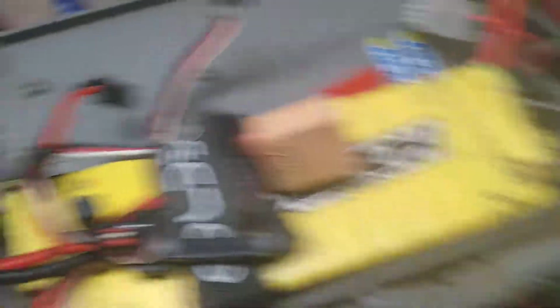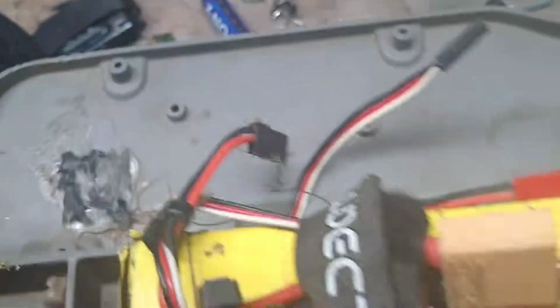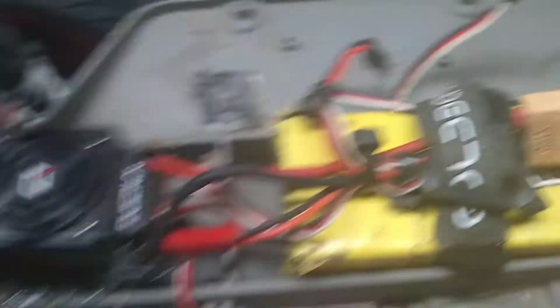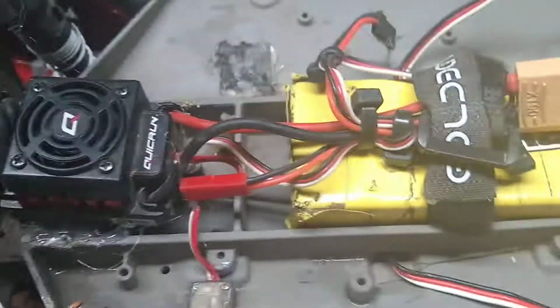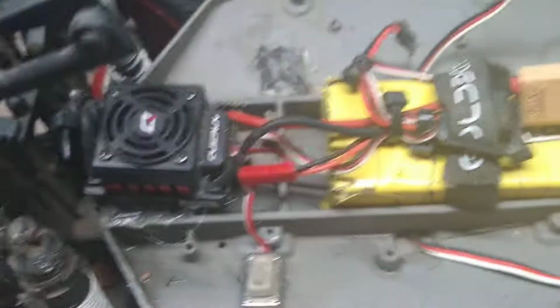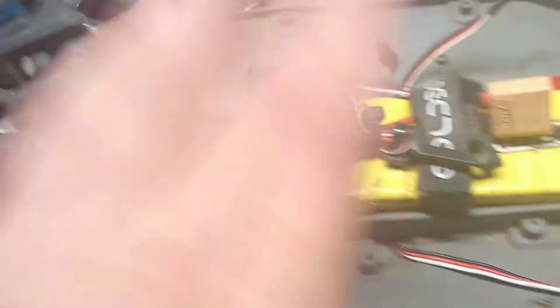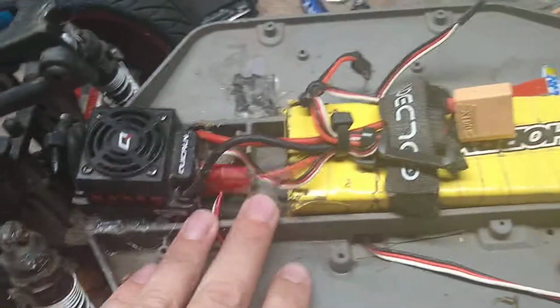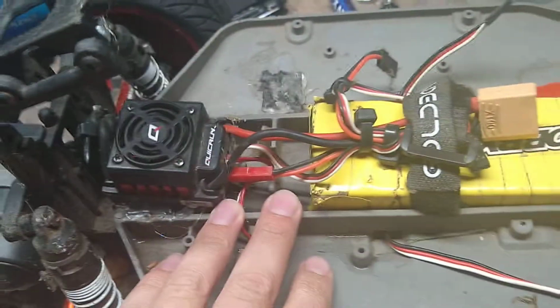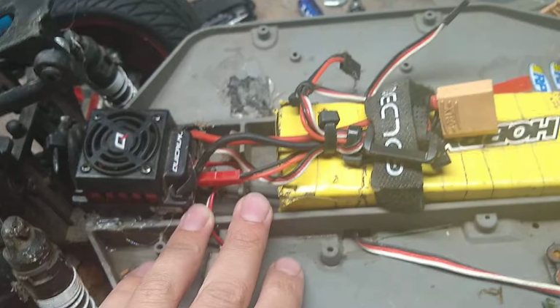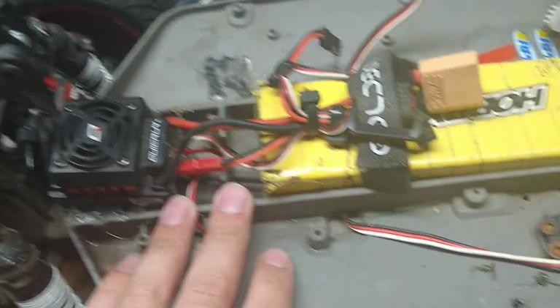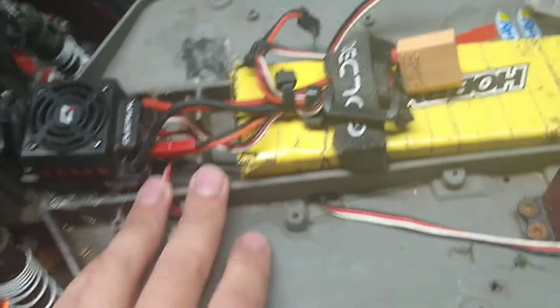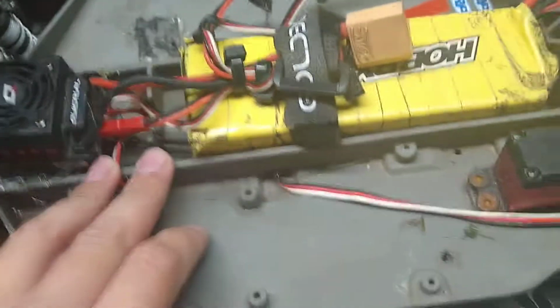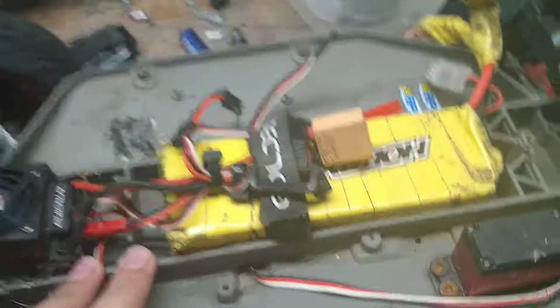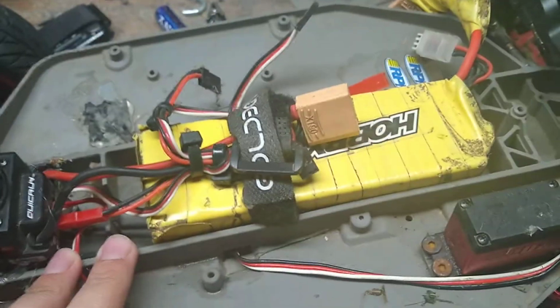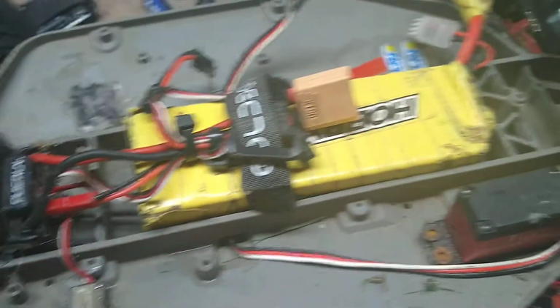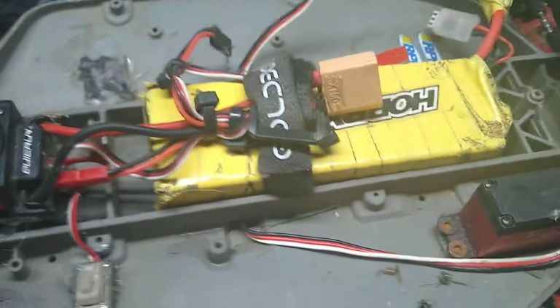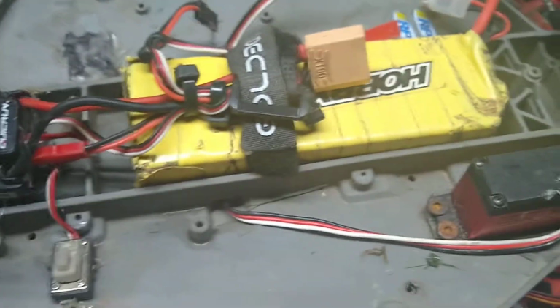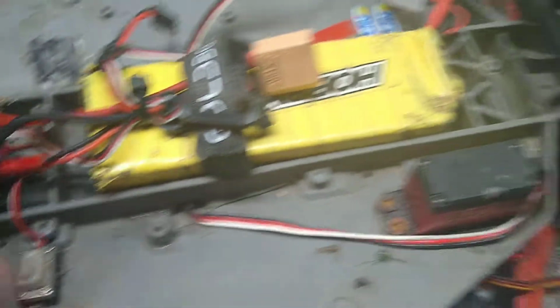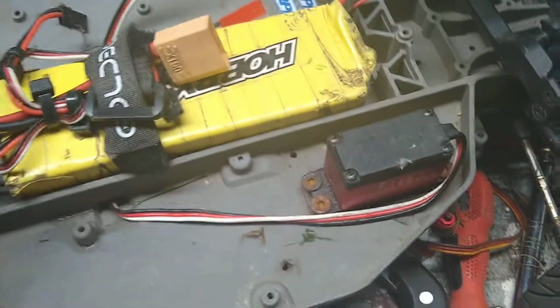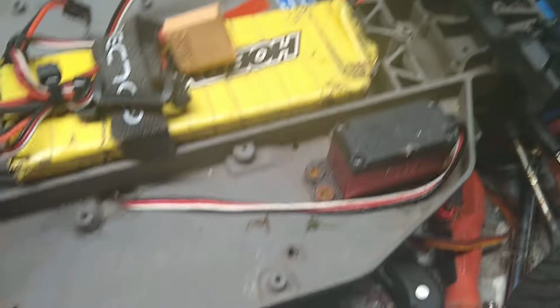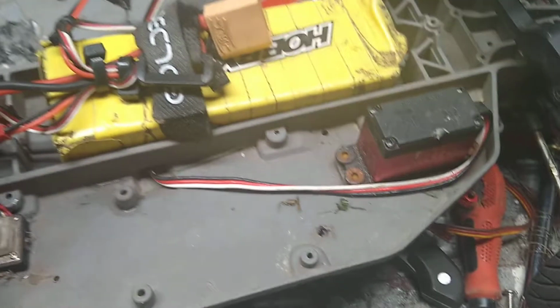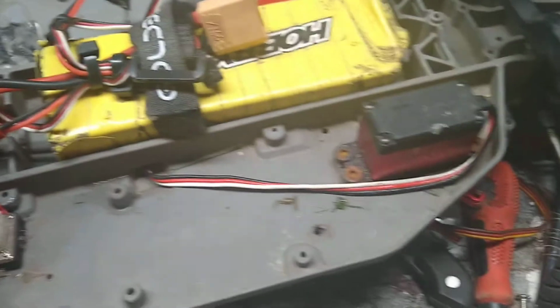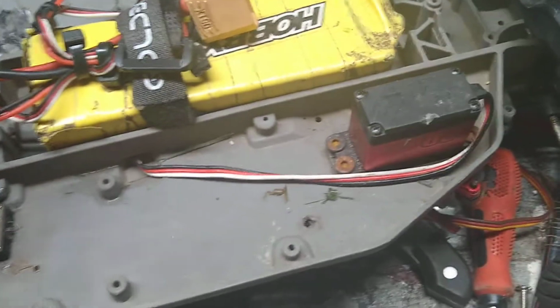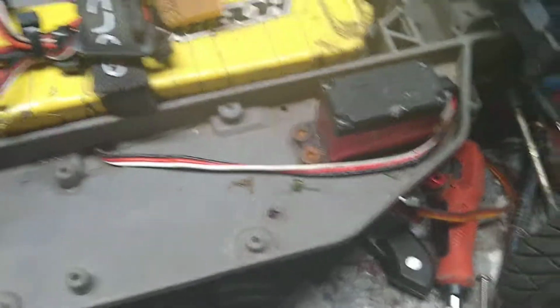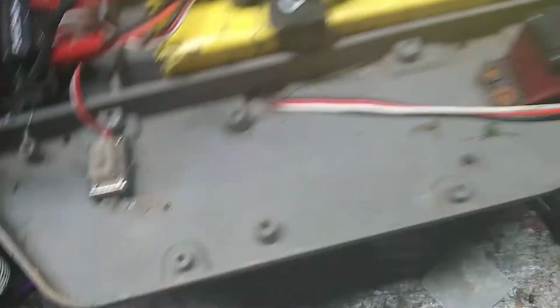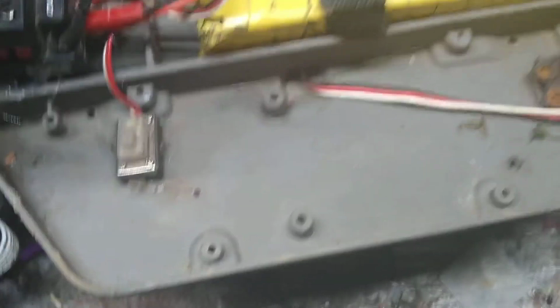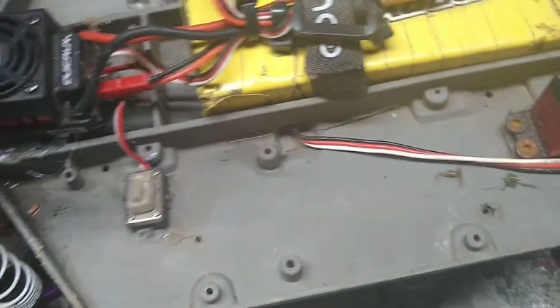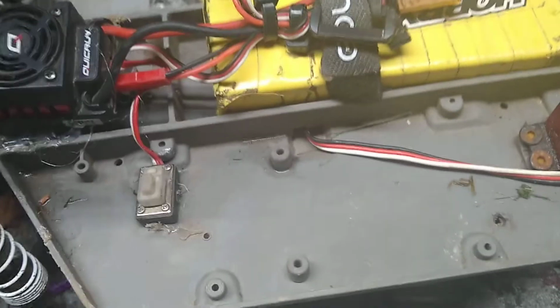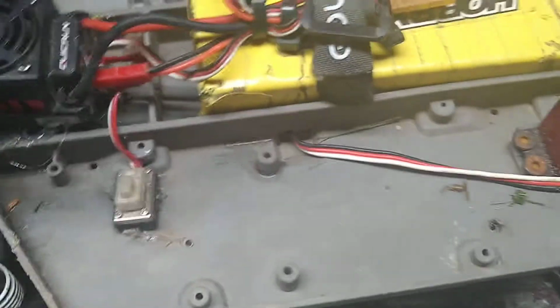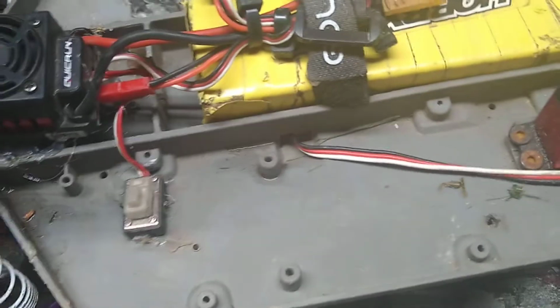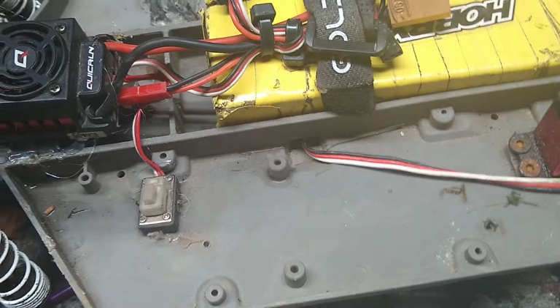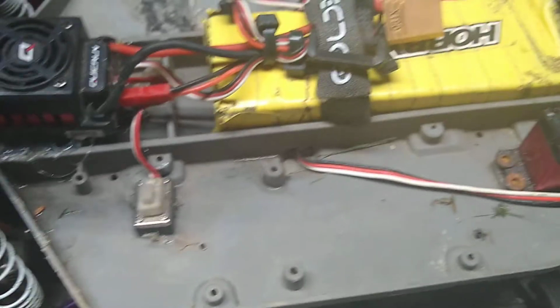Now there's no receiver — I got one on the way, a long-range FlySky receiver. I plan on doing an on-road video tomorrow. Hopefully do some drifting or some speed runs.